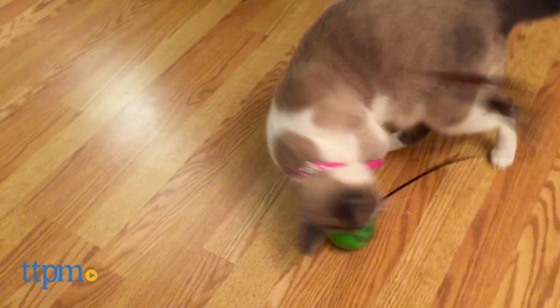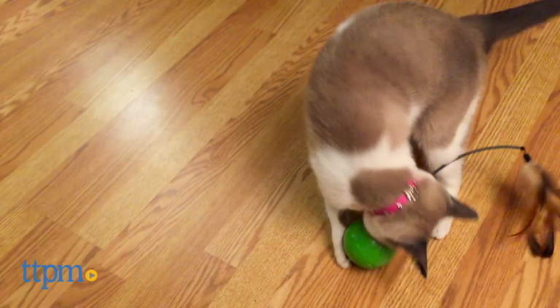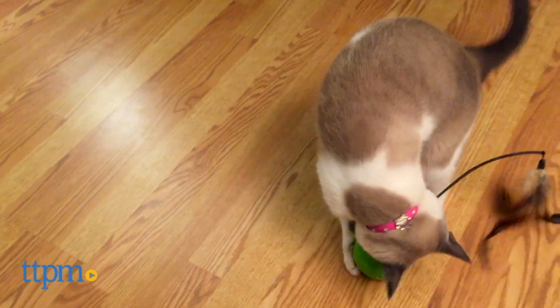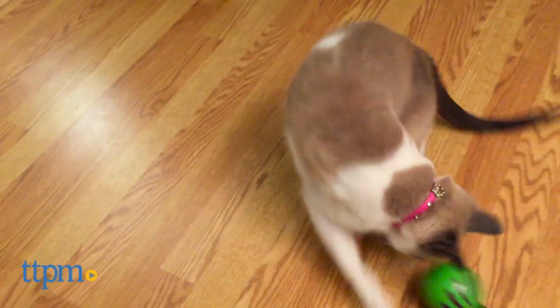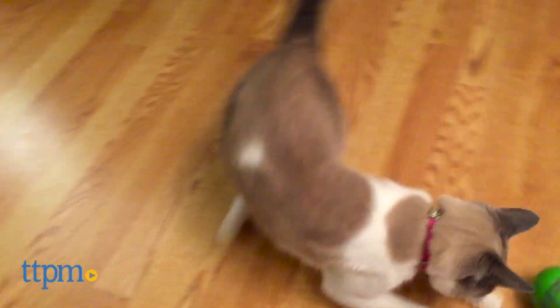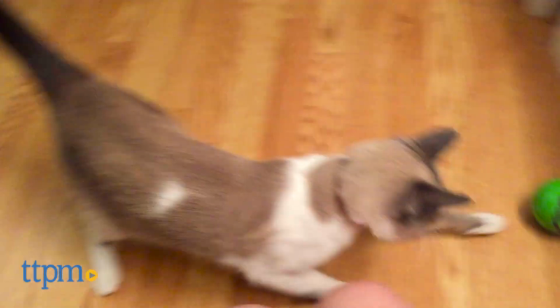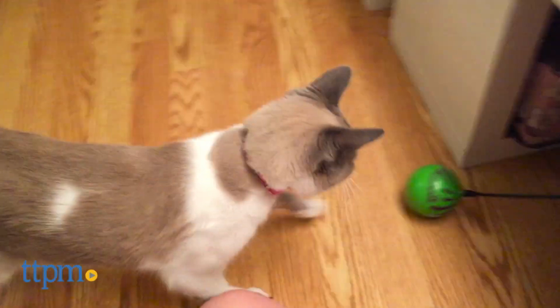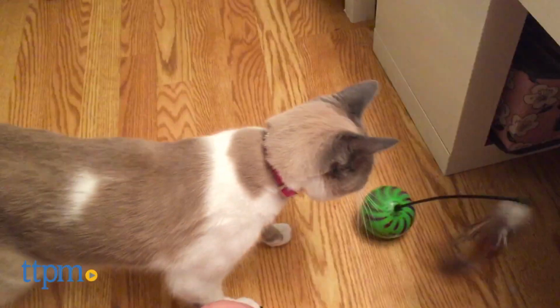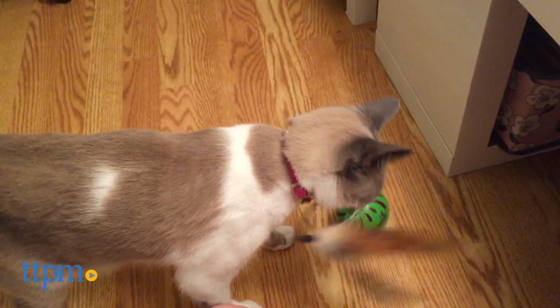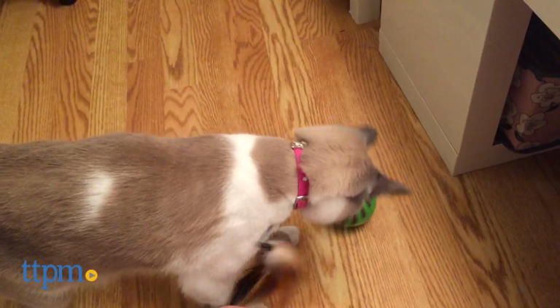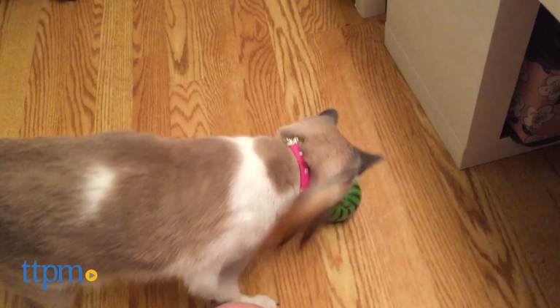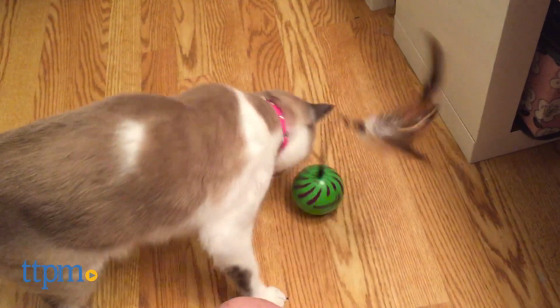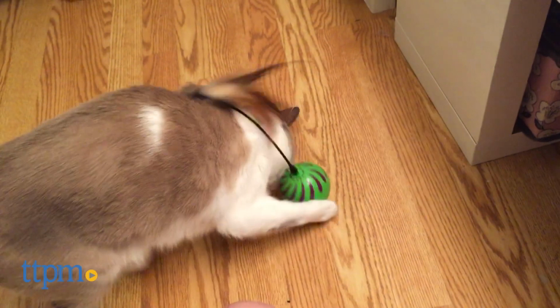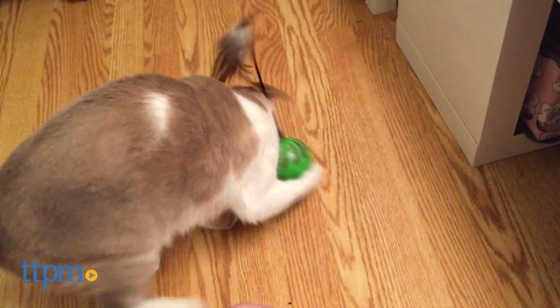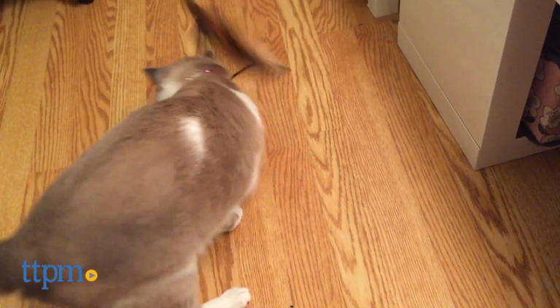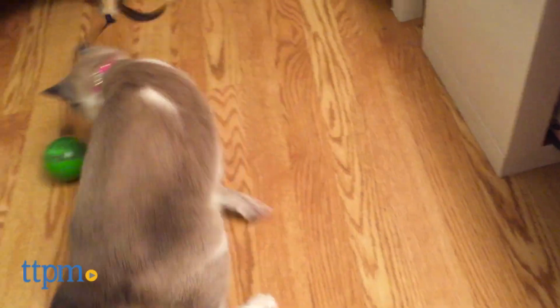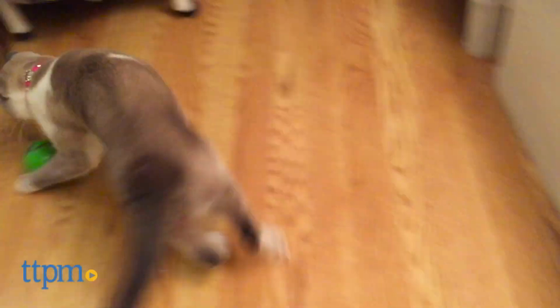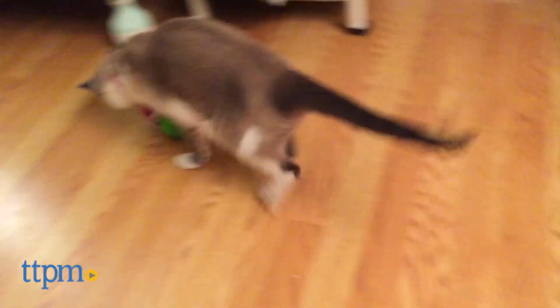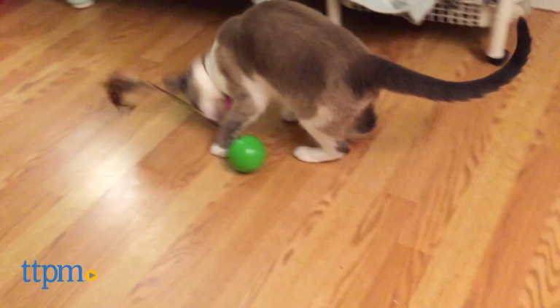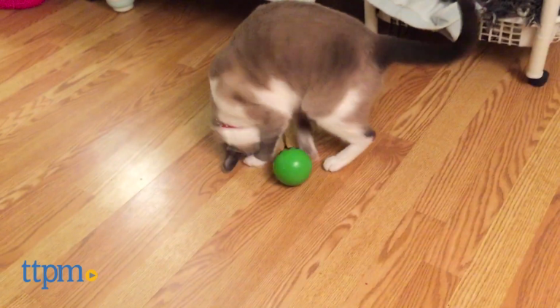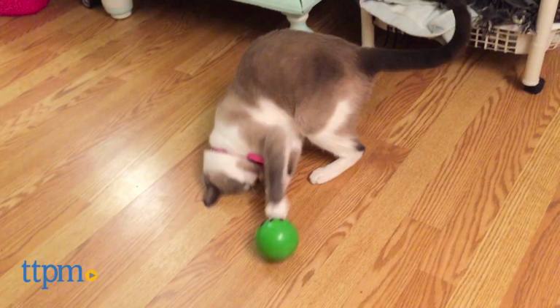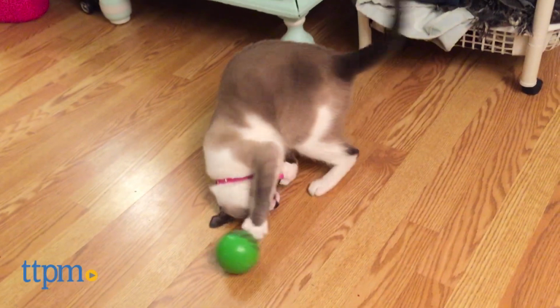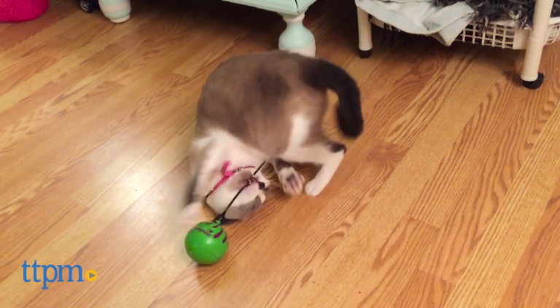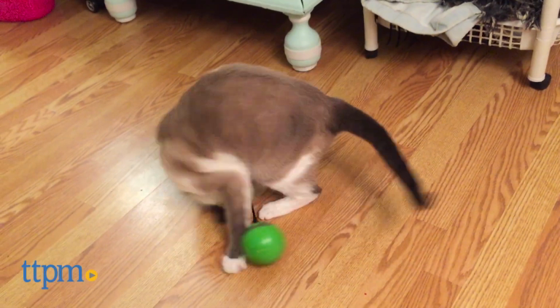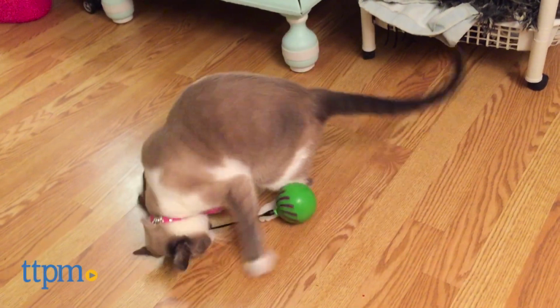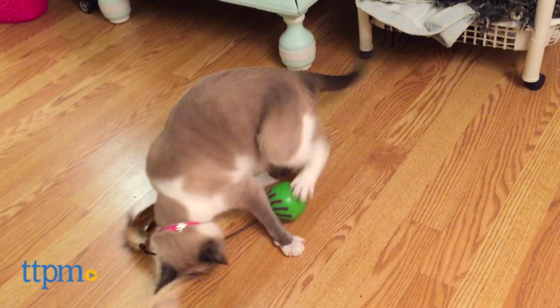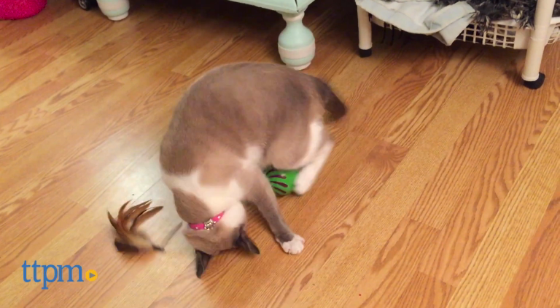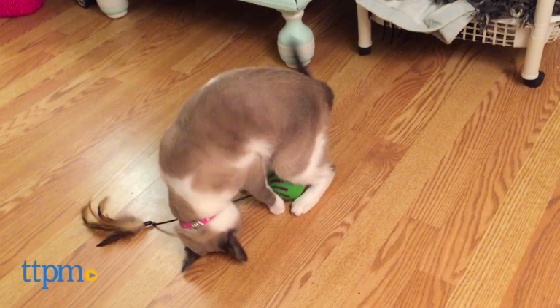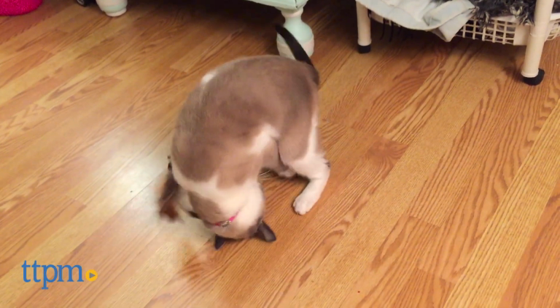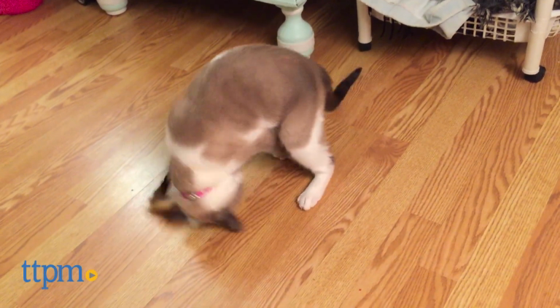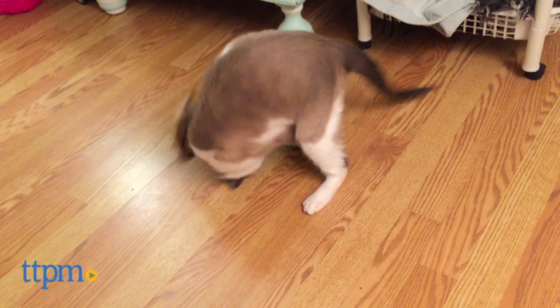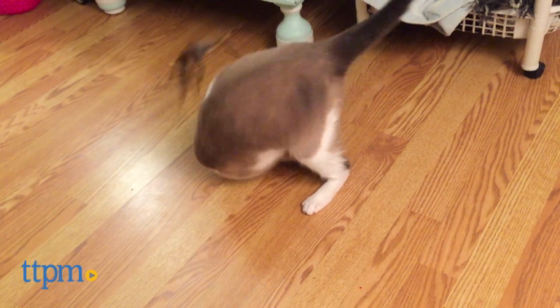Cats will enjoy stalking, chasing, and pouncing on their moving prey. And for owners, all you have to do is switch the on button and watch as your cat enjoys.